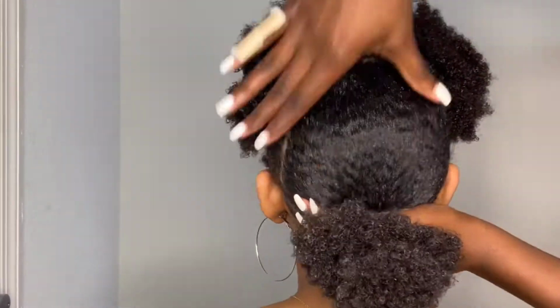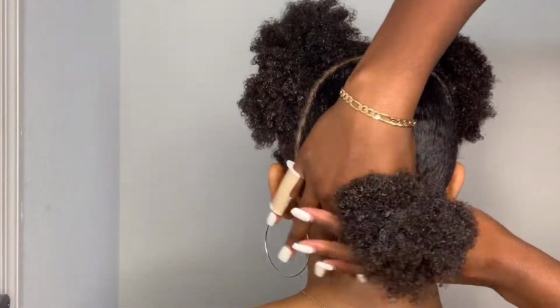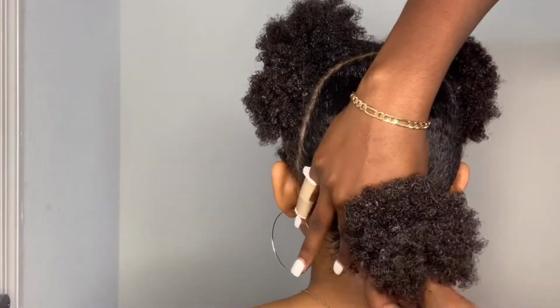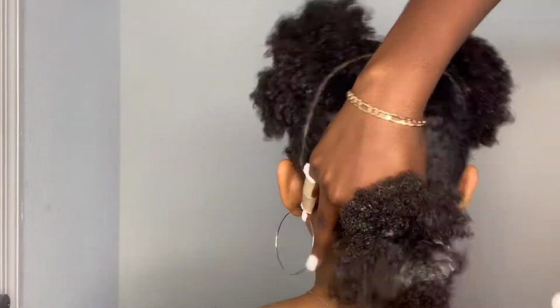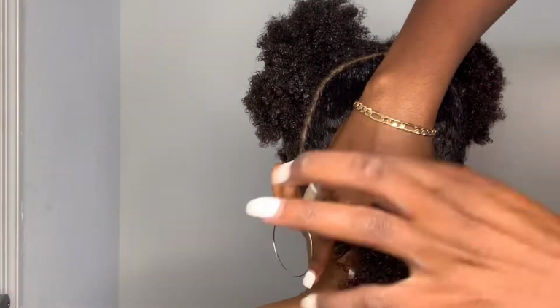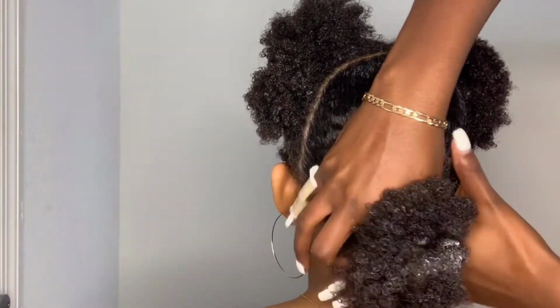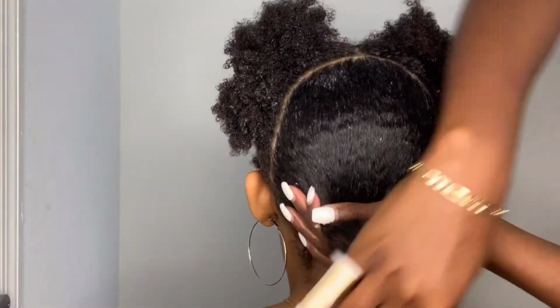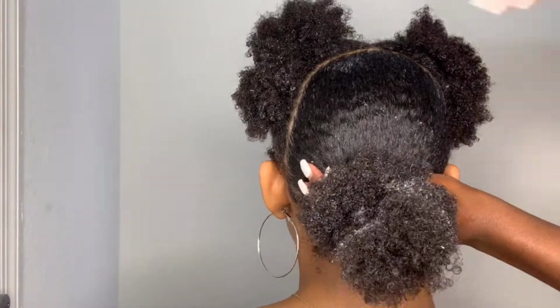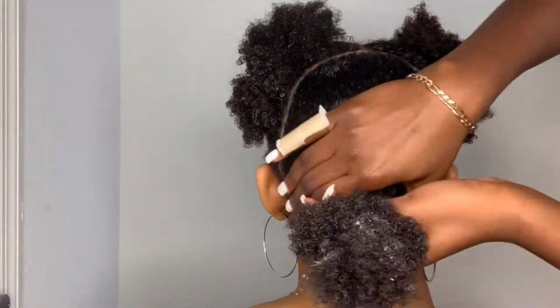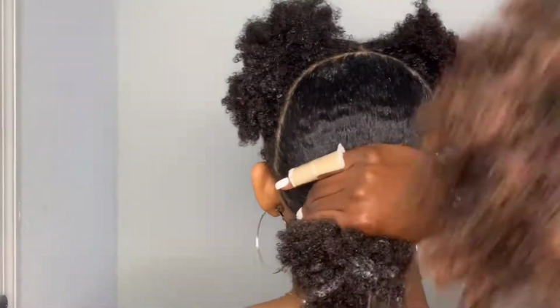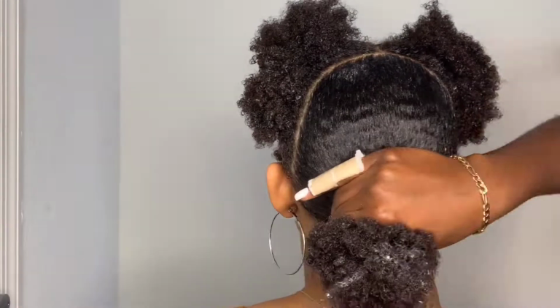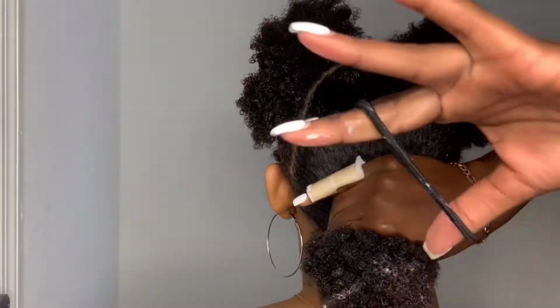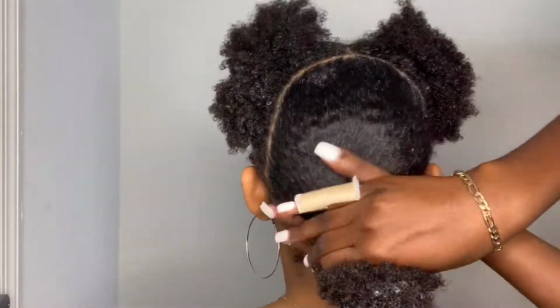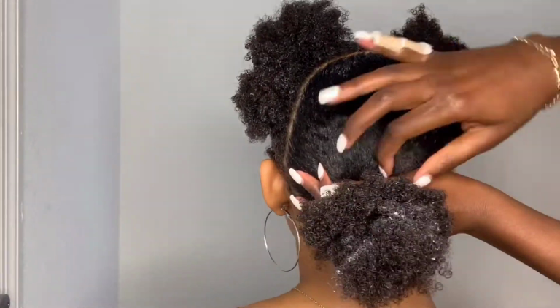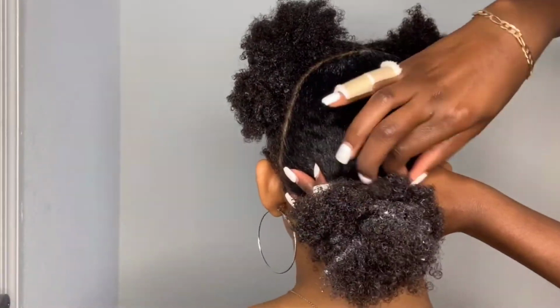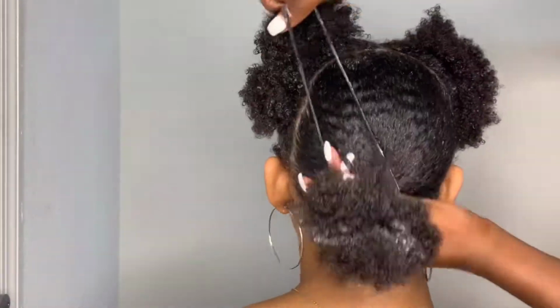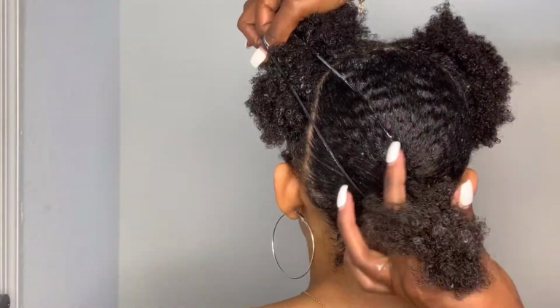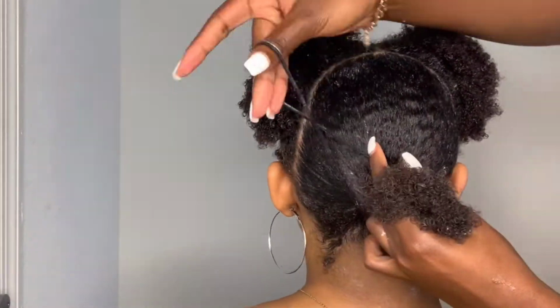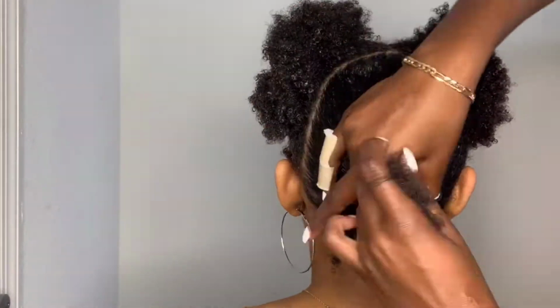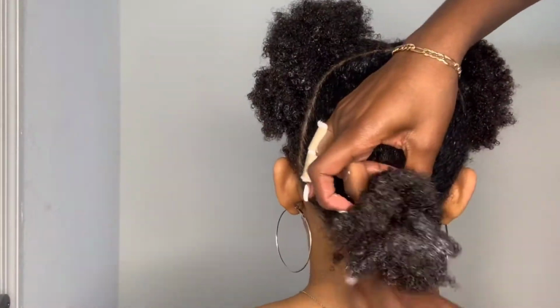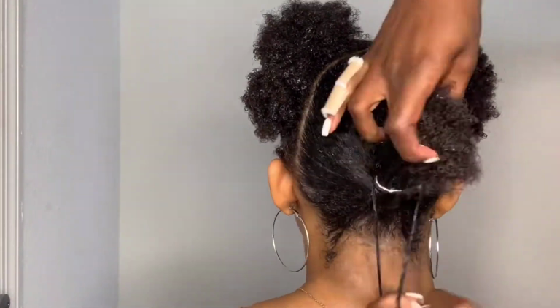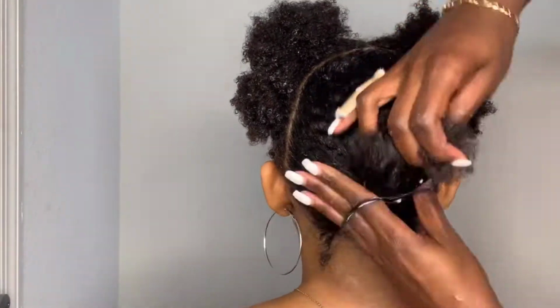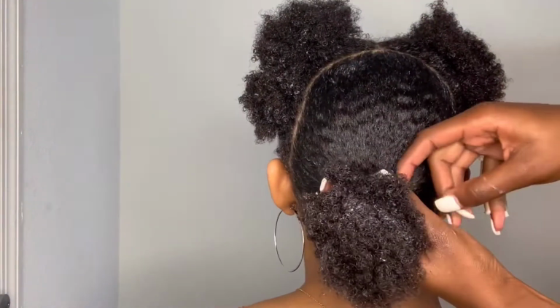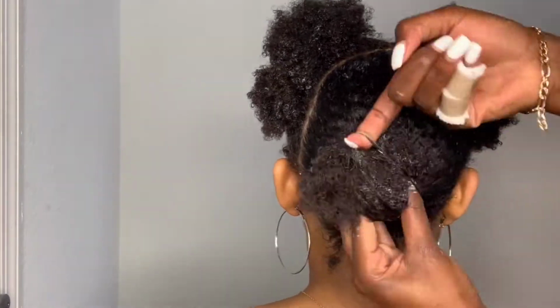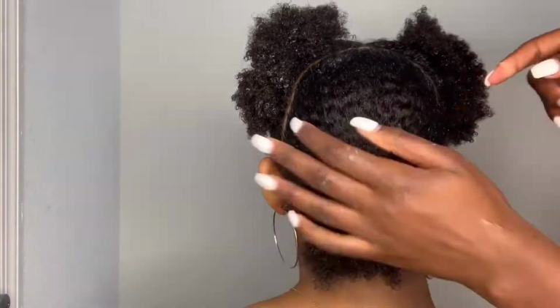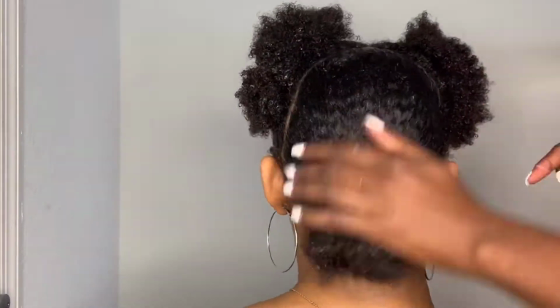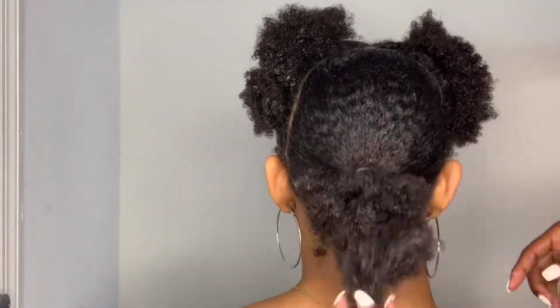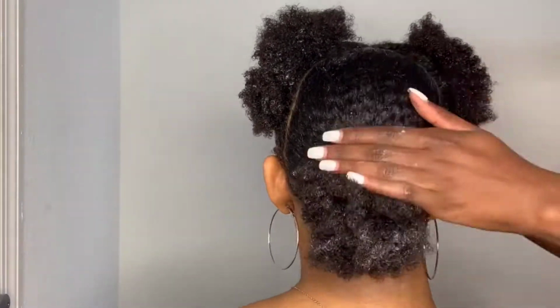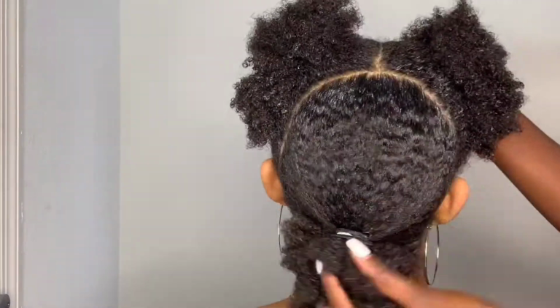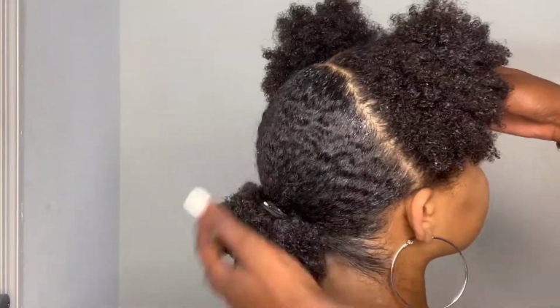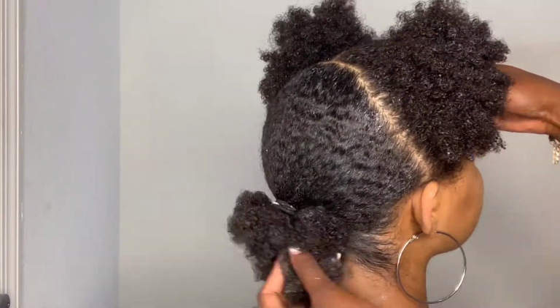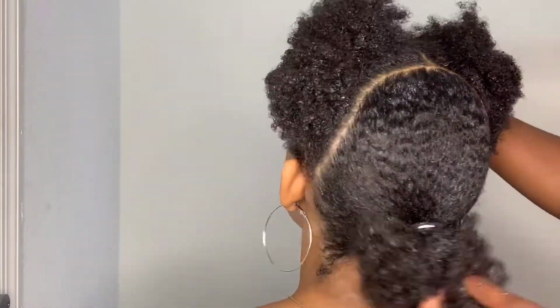Next I'm going to smooth the hair into a ponytail, pull out that old scrunchie, and use that same scrunchie to do the ponytail again. I don't really want to put too many scrunchies on top of one another because these ponytails are tight and it can cause headaches.